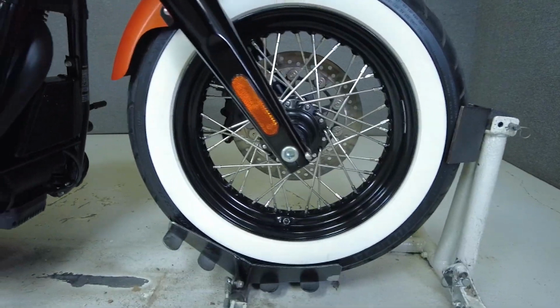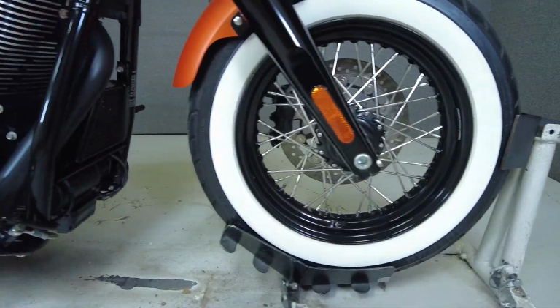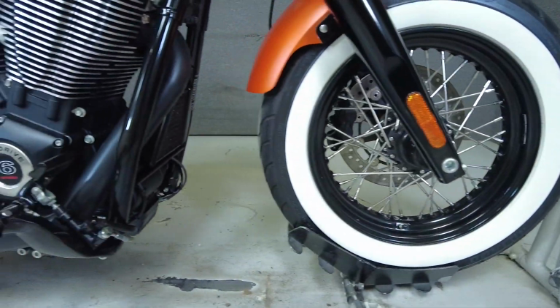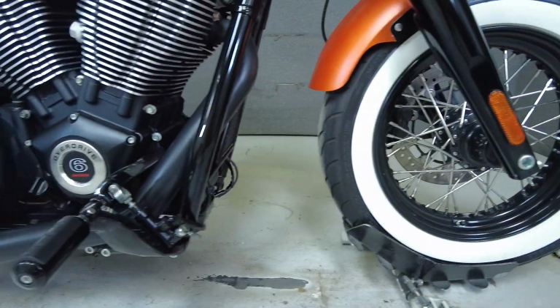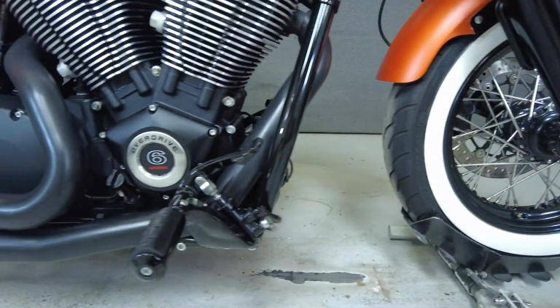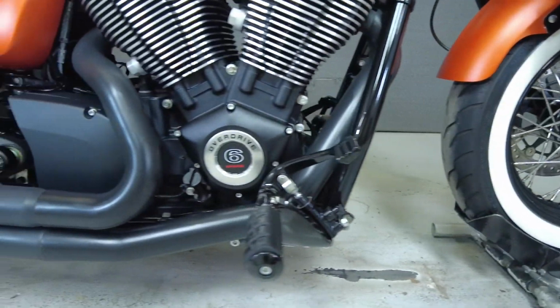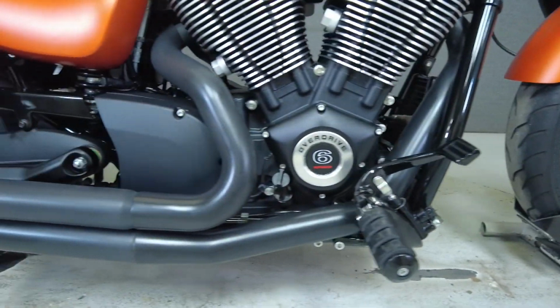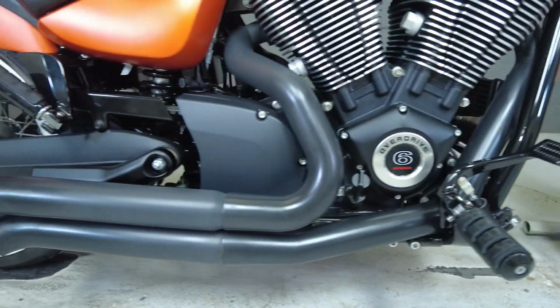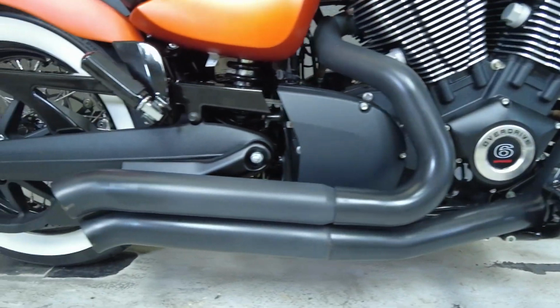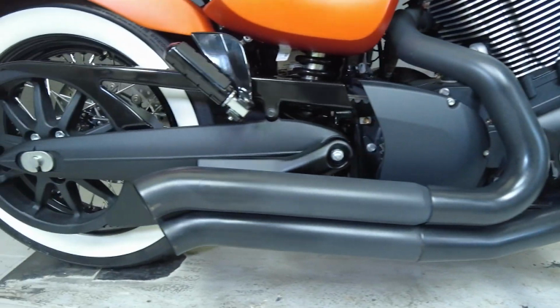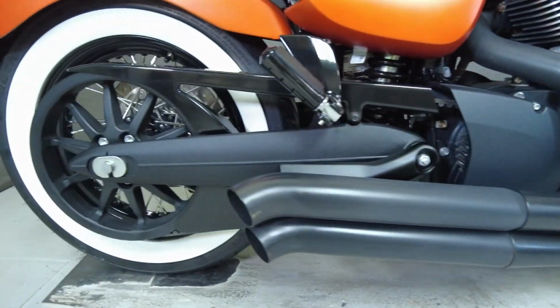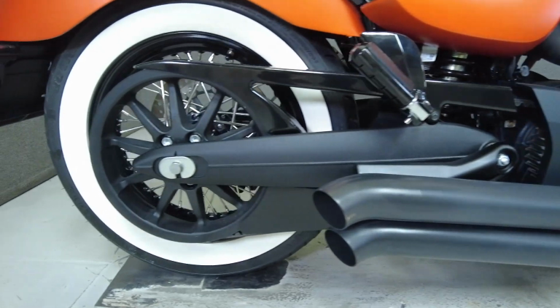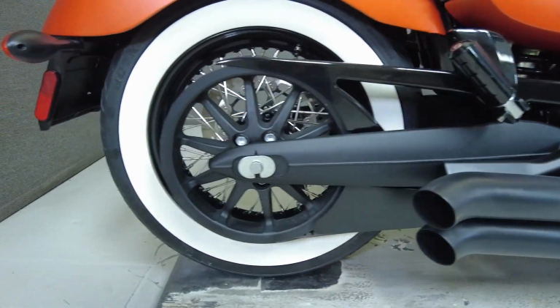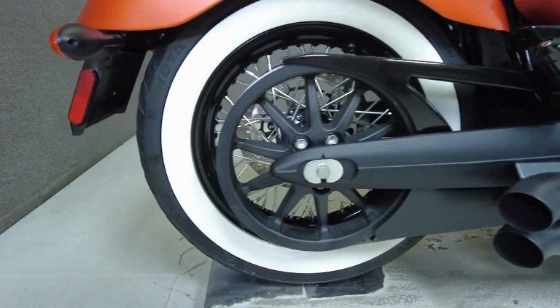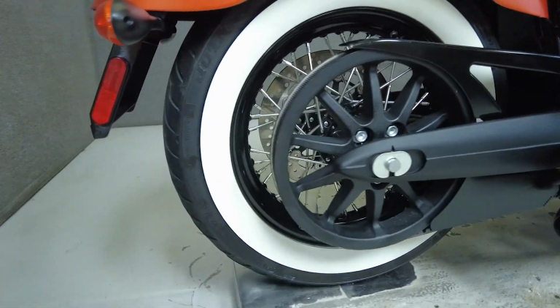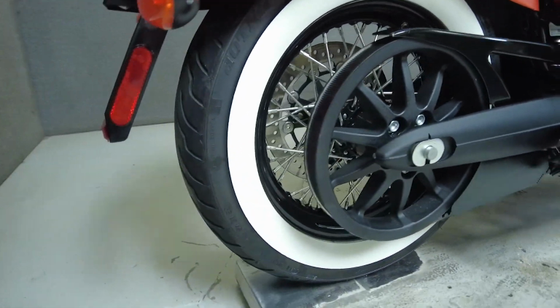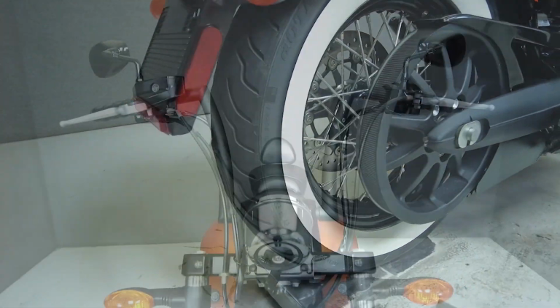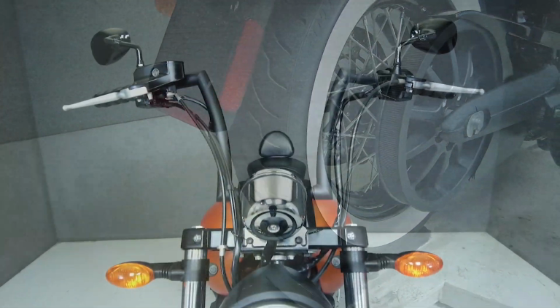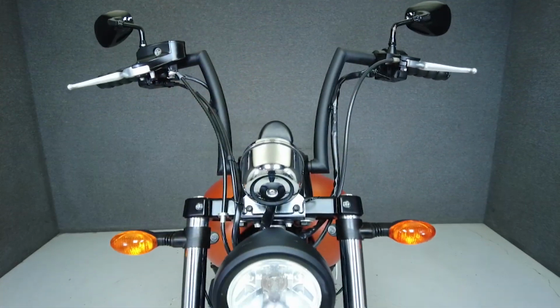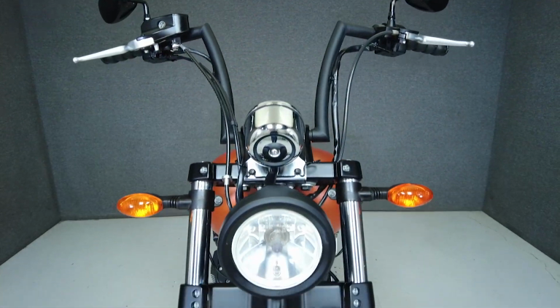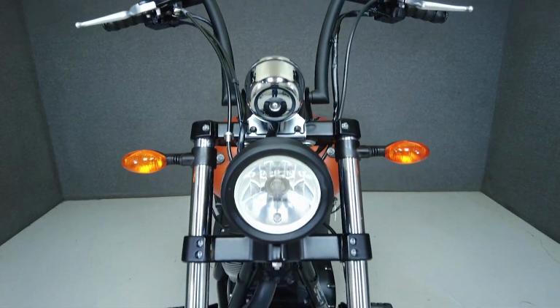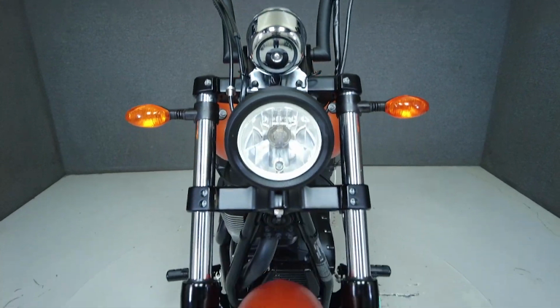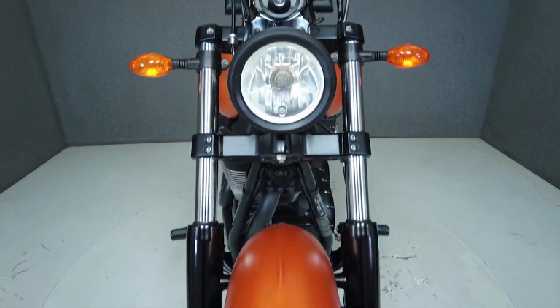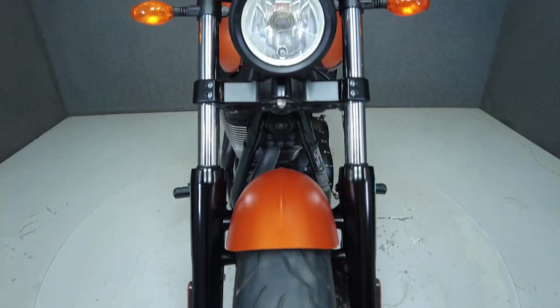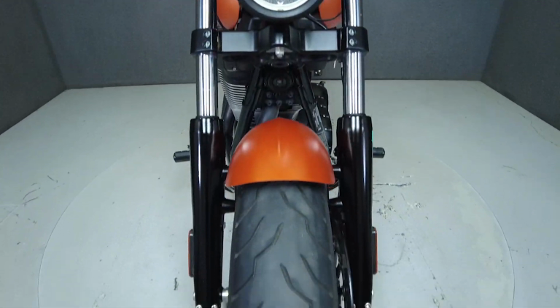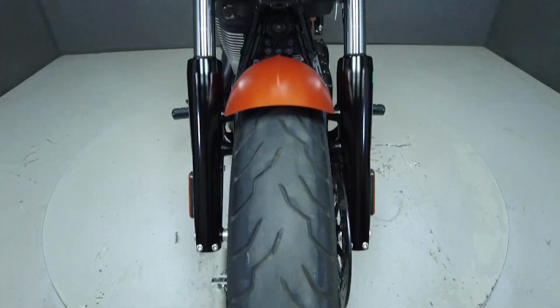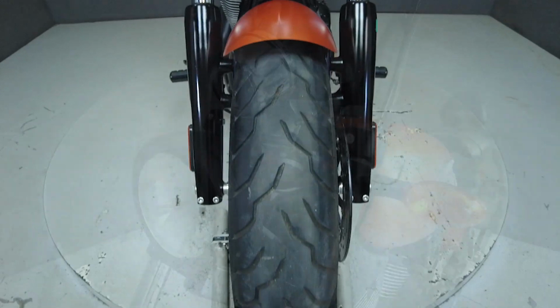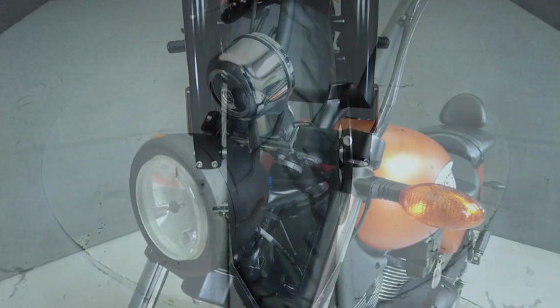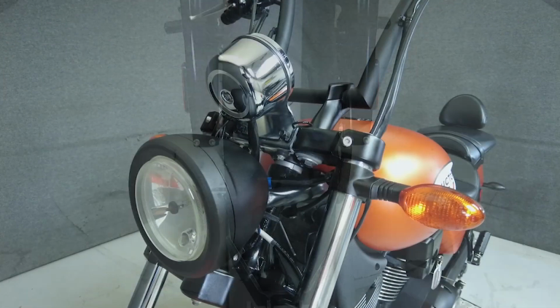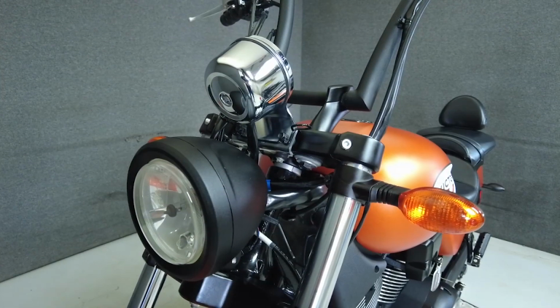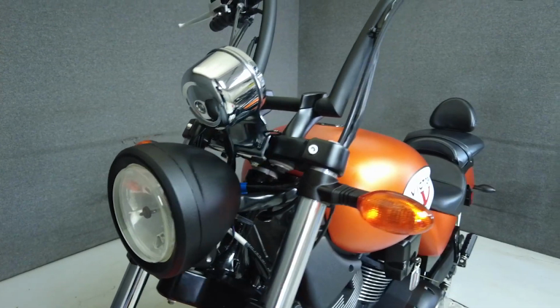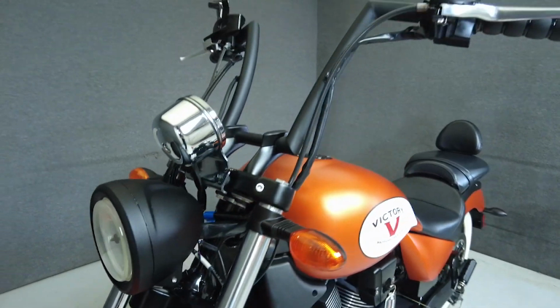Sure to stand out among its contemporaries, with a nostalgic look, spoked rims, and a large fender, it weighs in at 661 pounds and has a 25-inch seat height, making it suitable for a wider range of riders.